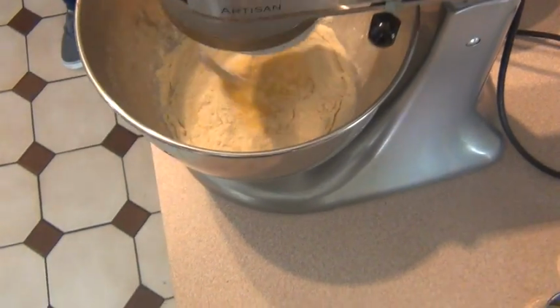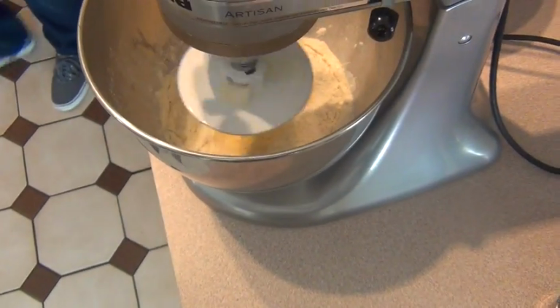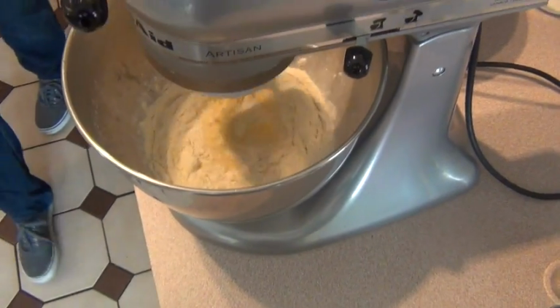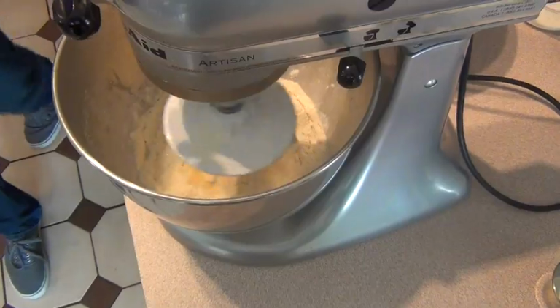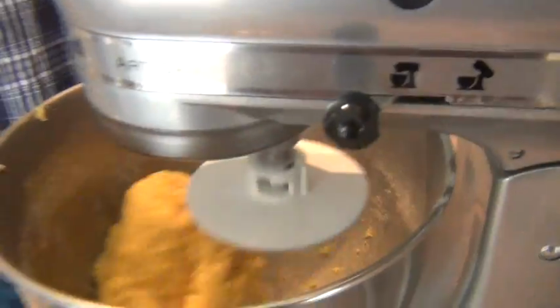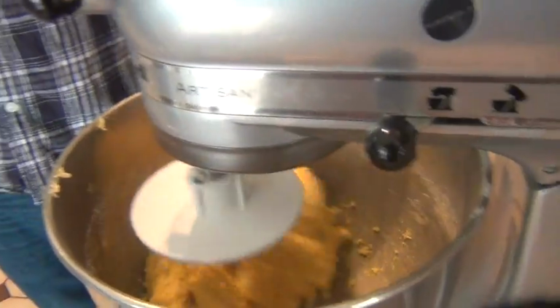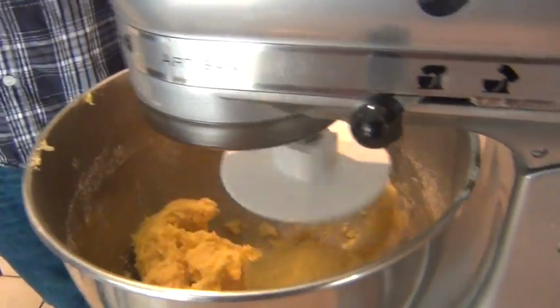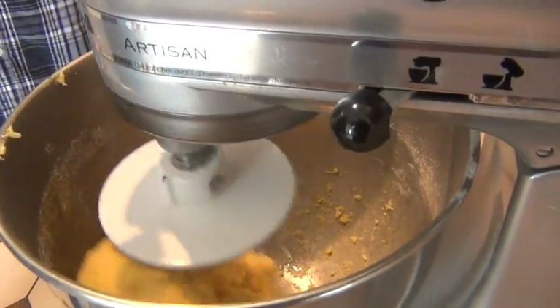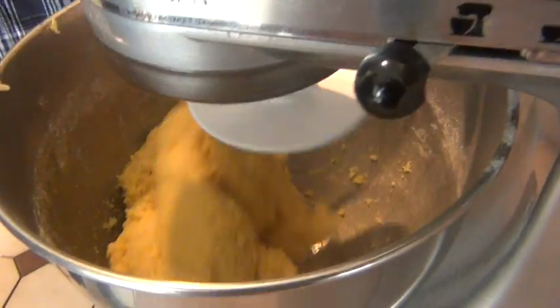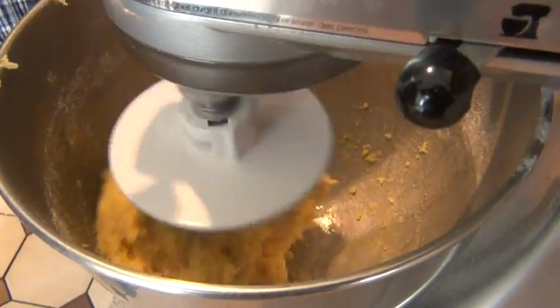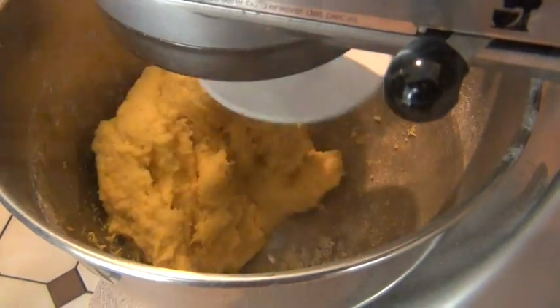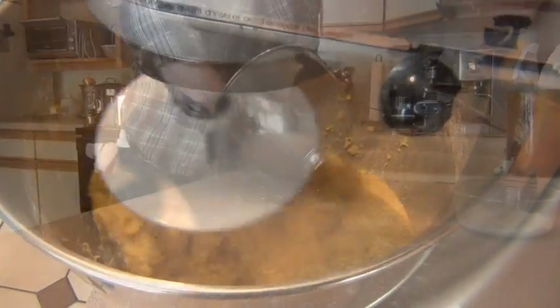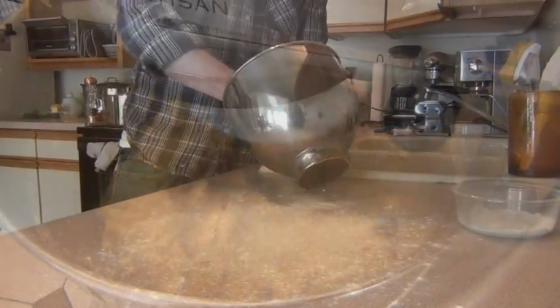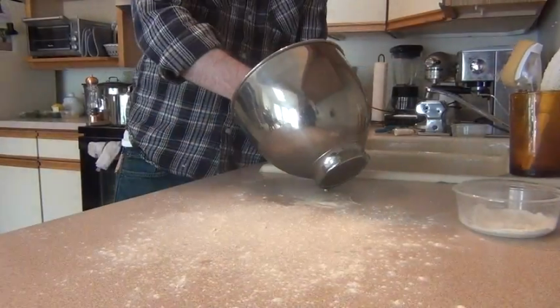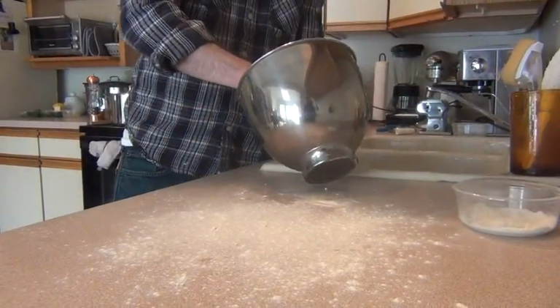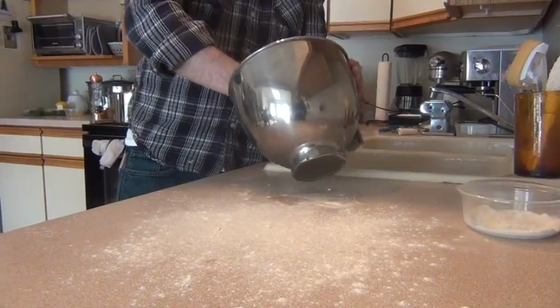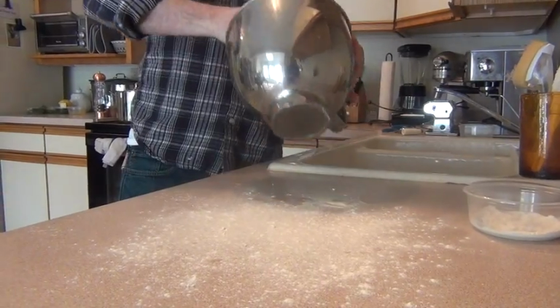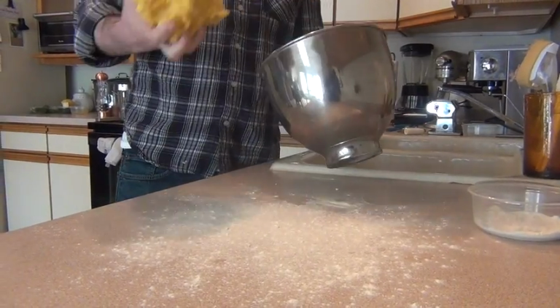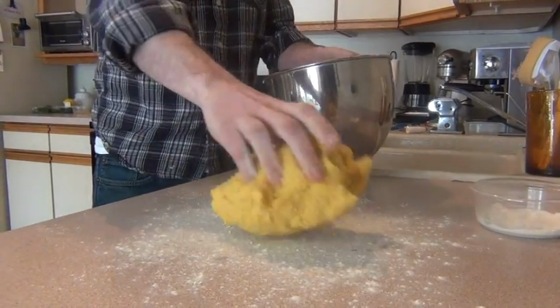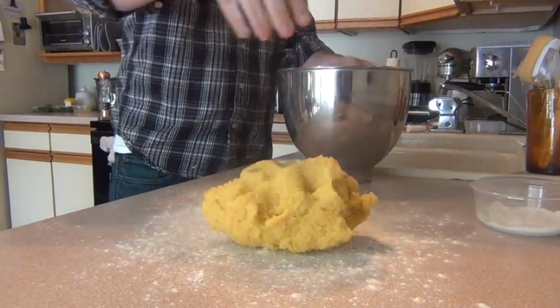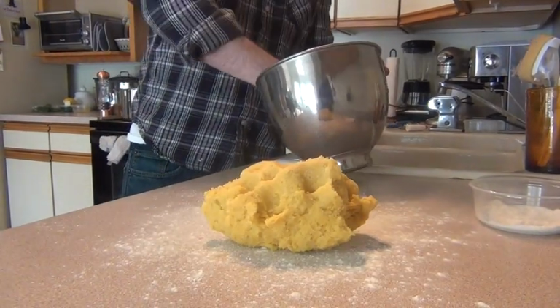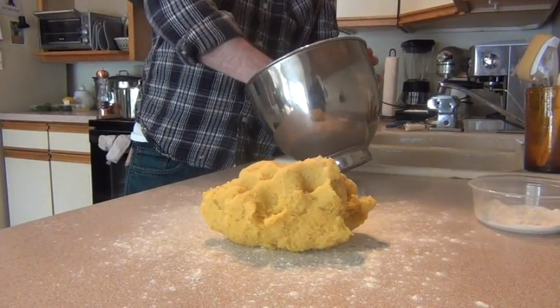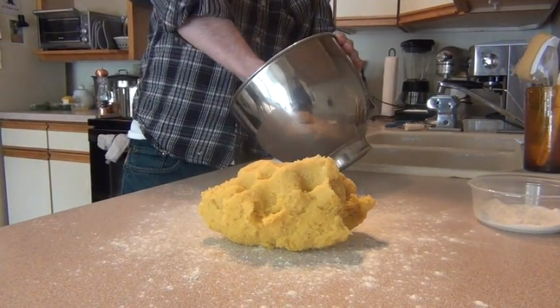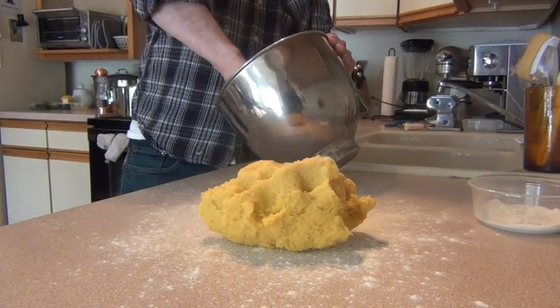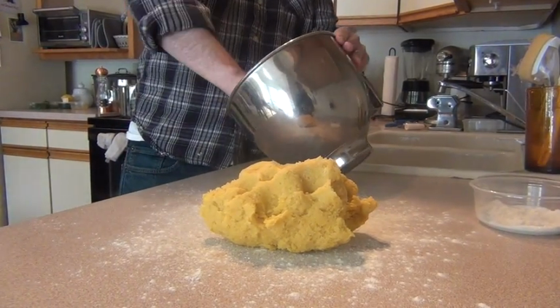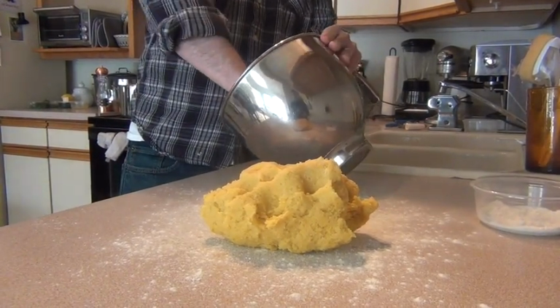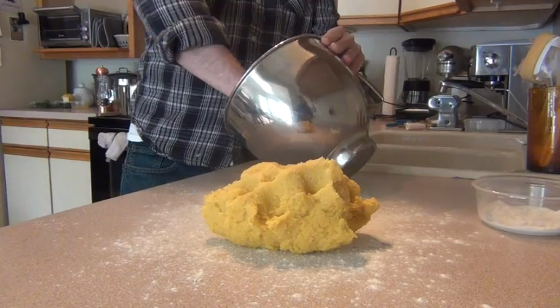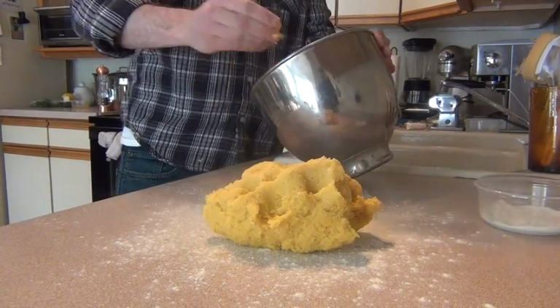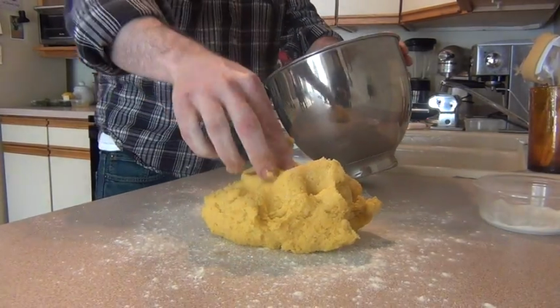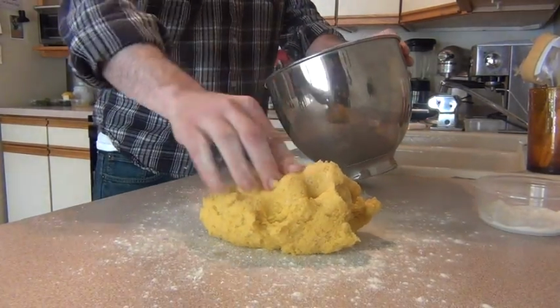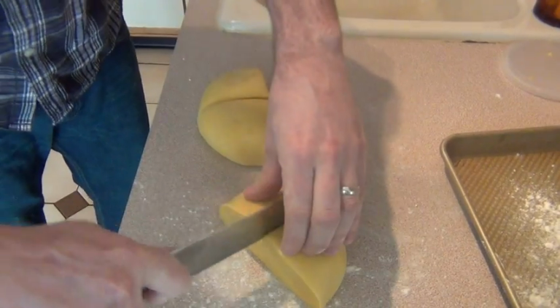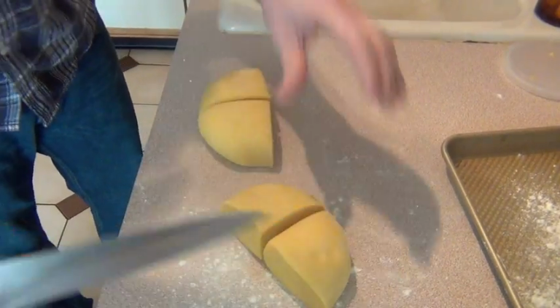Moran calls it his dozen egg pasta and starts the dough in a stand mixer. Add the eggs, then the flour, and mix using the dough hook. When the dough comes together, let it rest for a while to allow the gluten to develop. This gives the pasta body and structure.